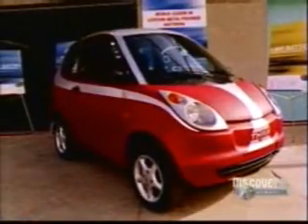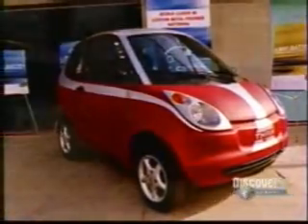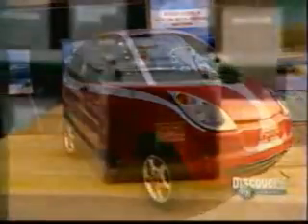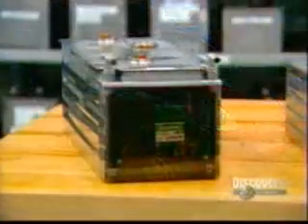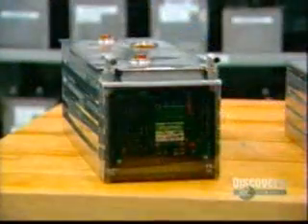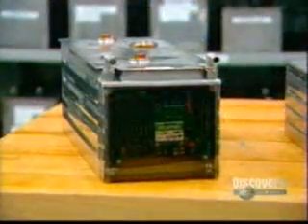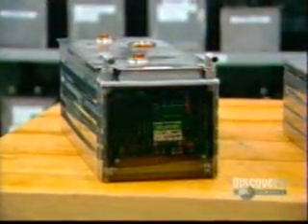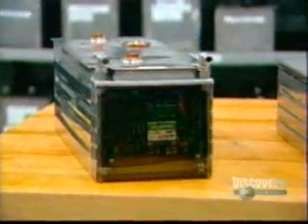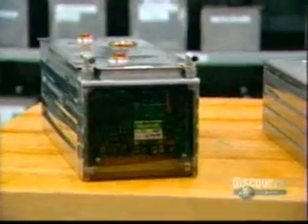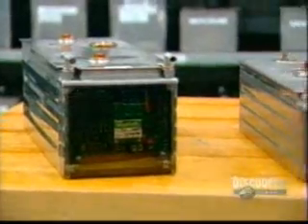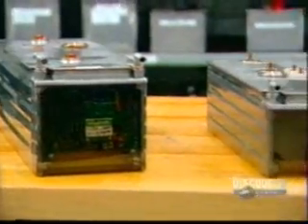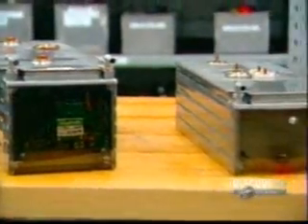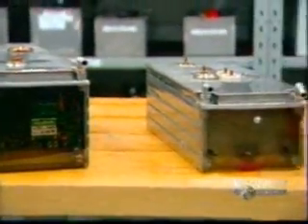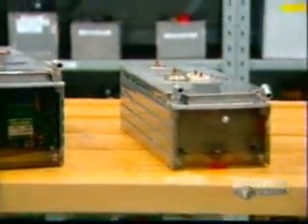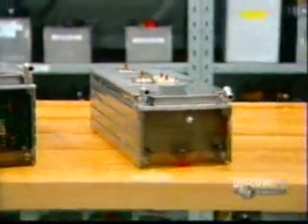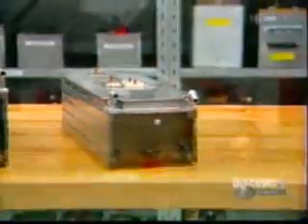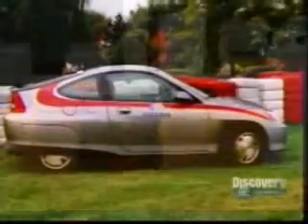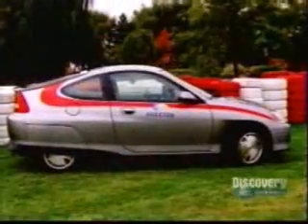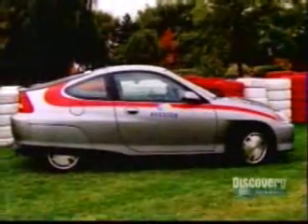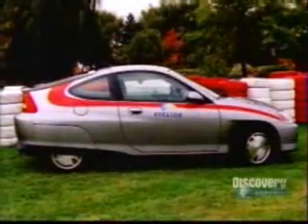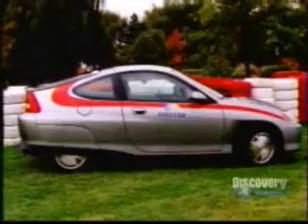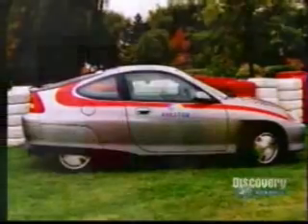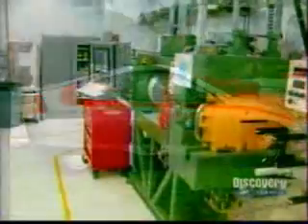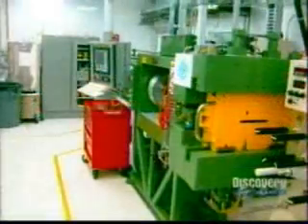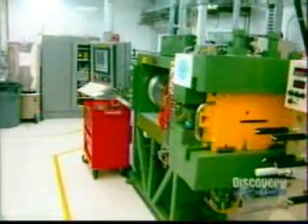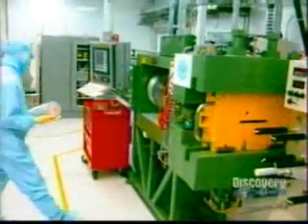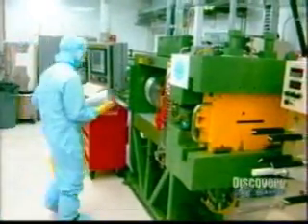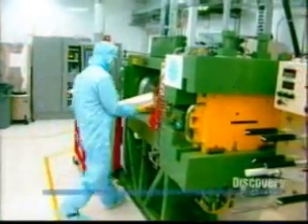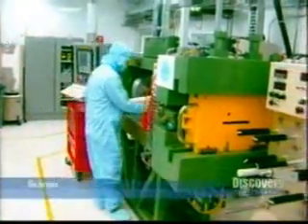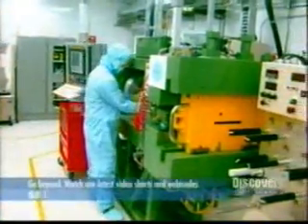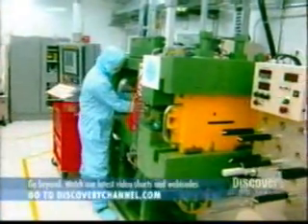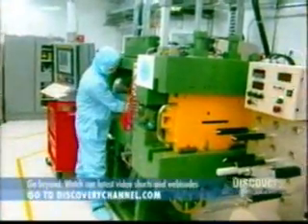Batteries power all kinds of electric motors. A new lithium metal polymer battery pack, such as this one, could soon power an electric automobile, as well as a hybrid vehicle. This battery will be made up of four components.